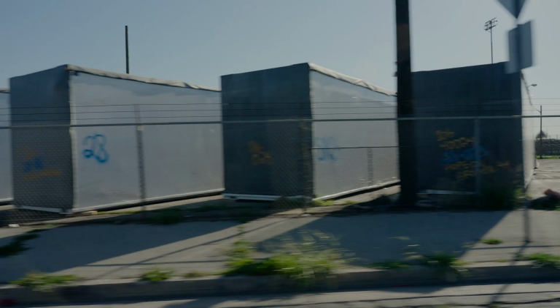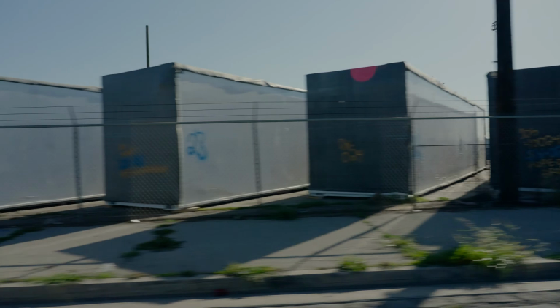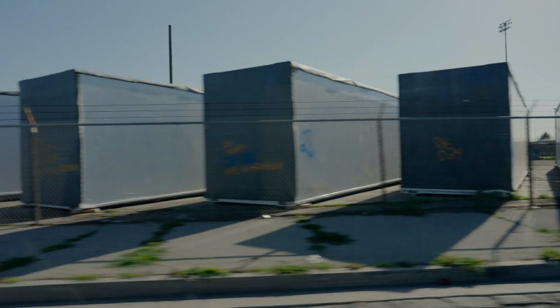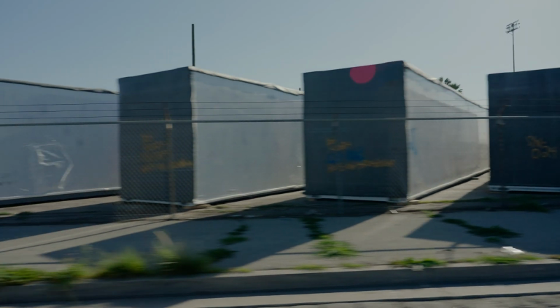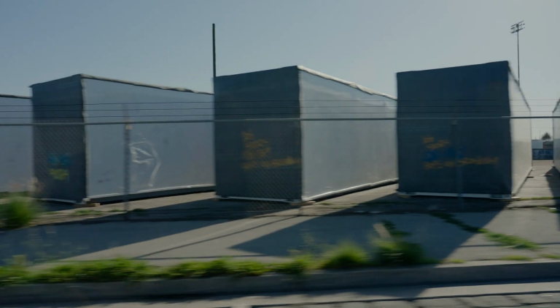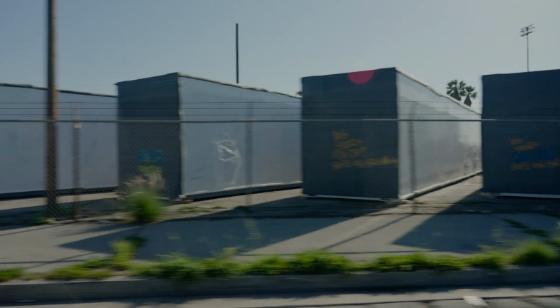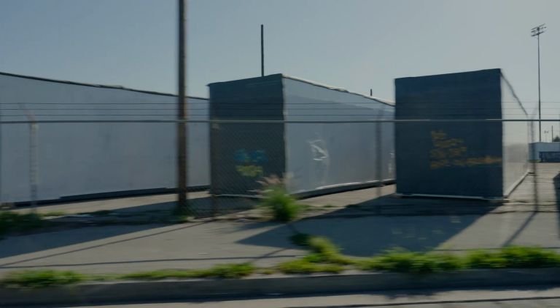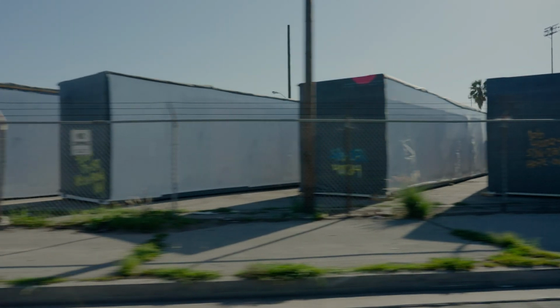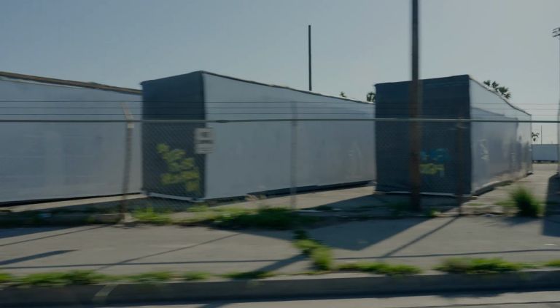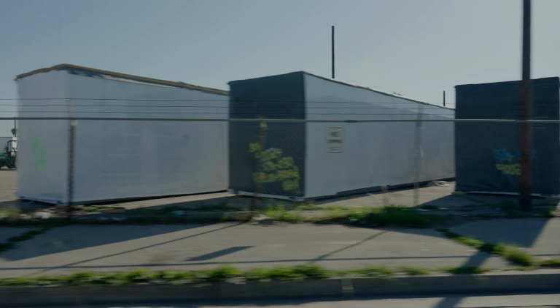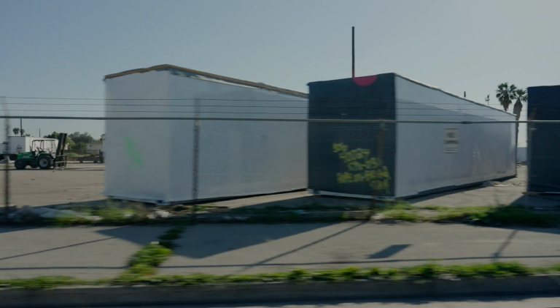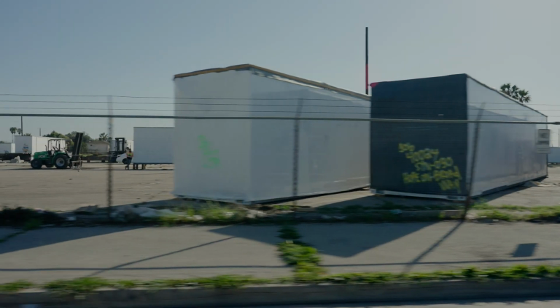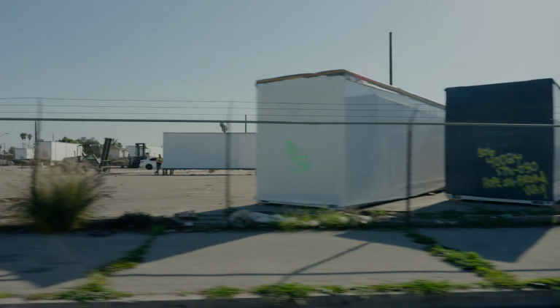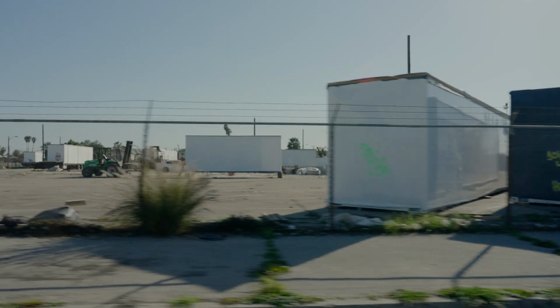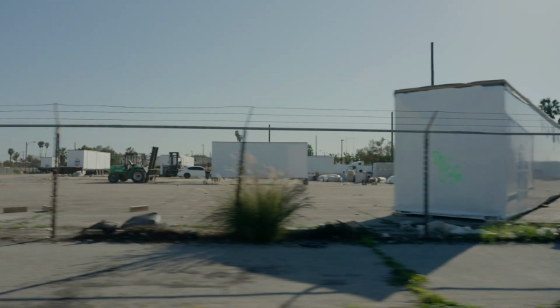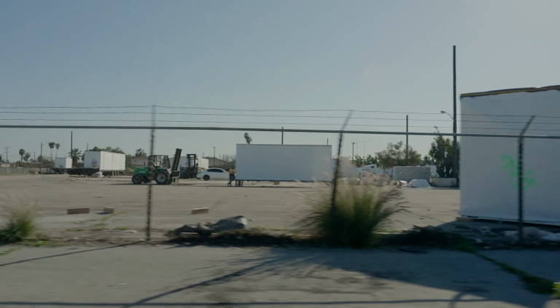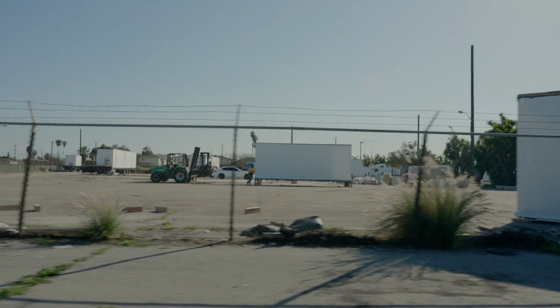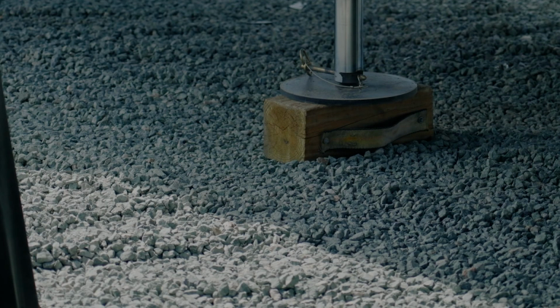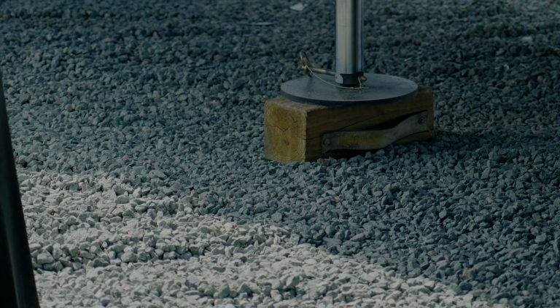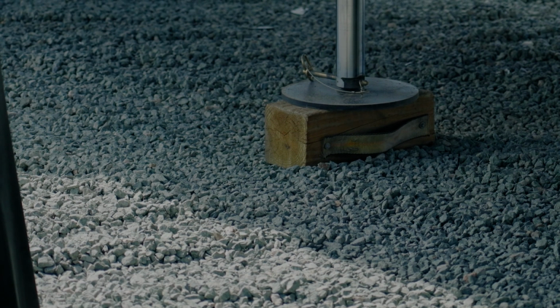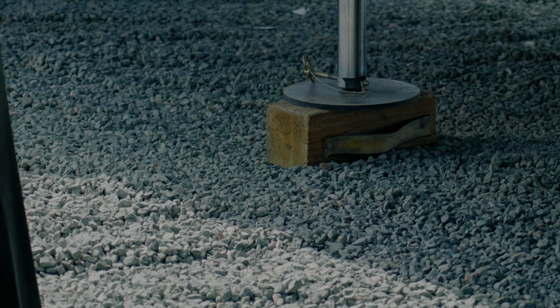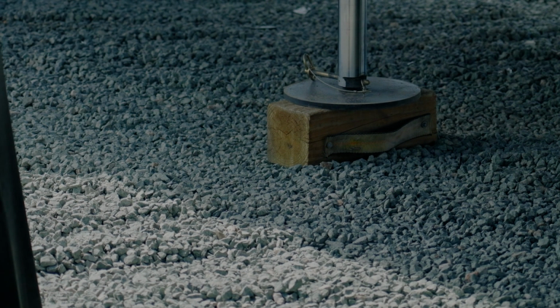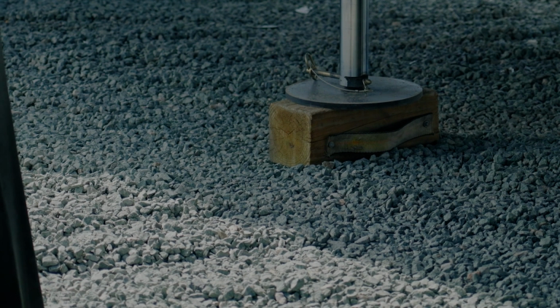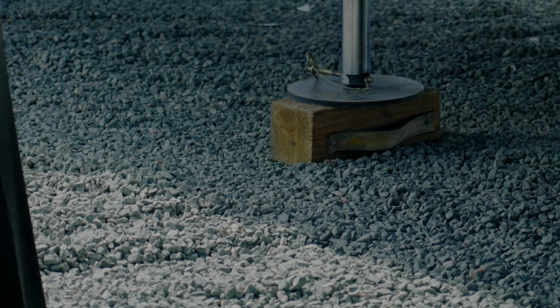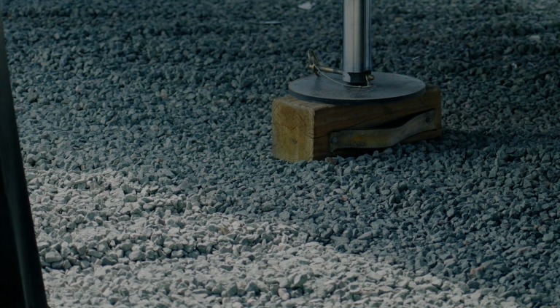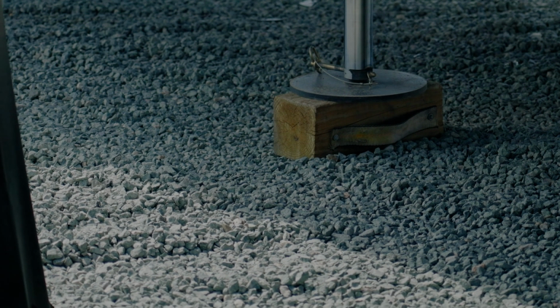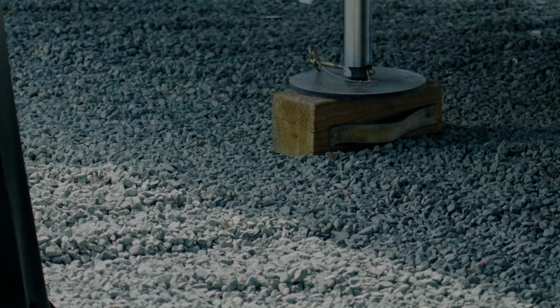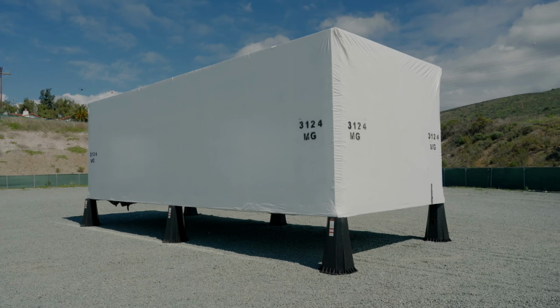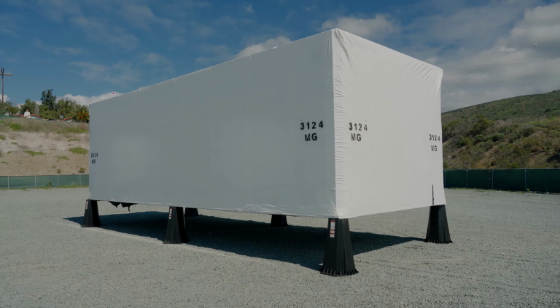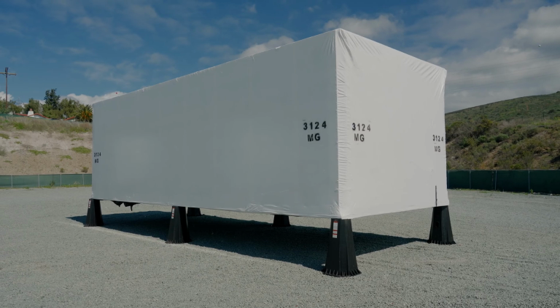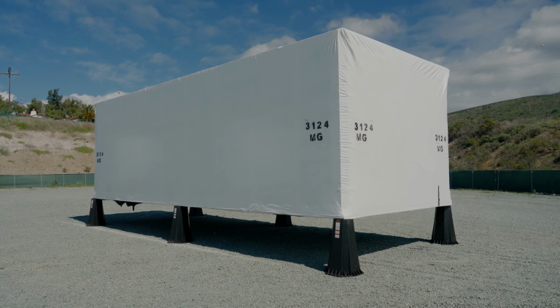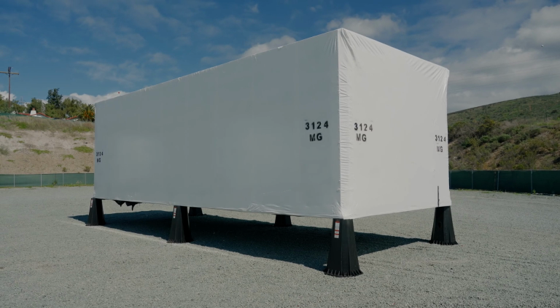Ideally, the staging yard is properly secured, having a fence around it, and depending on the location, adding security may be warranted. Another consideration is making sure that it has proper substrate and that the ground is leveled and compacted, so there's no shifting as the modules are stored.